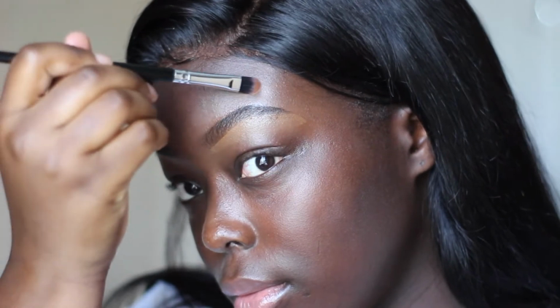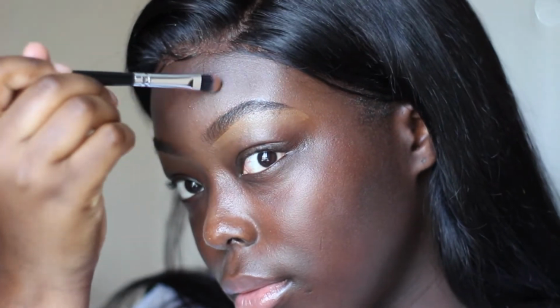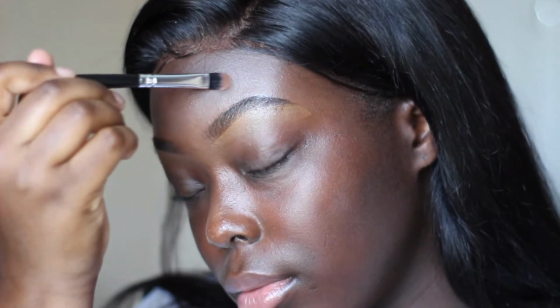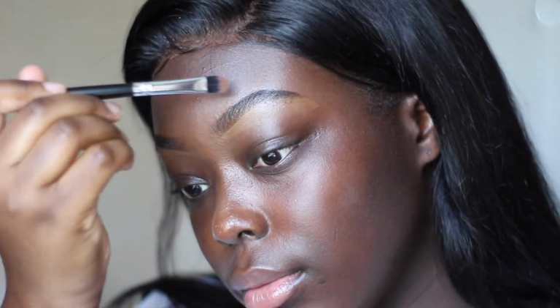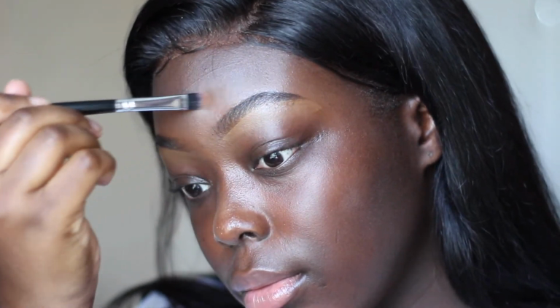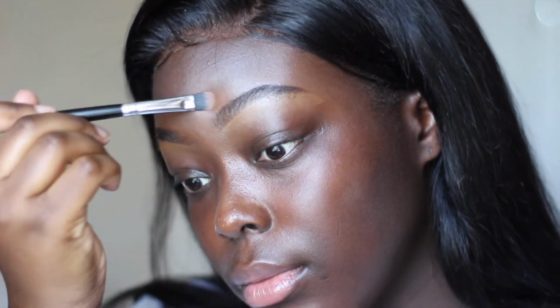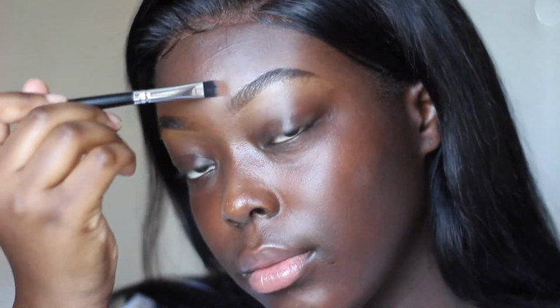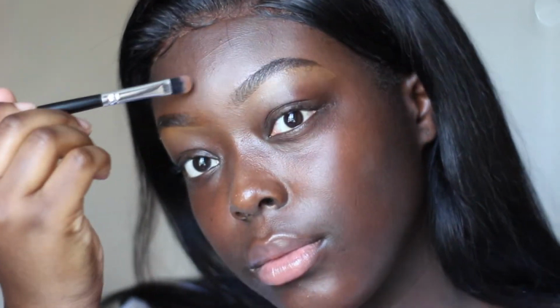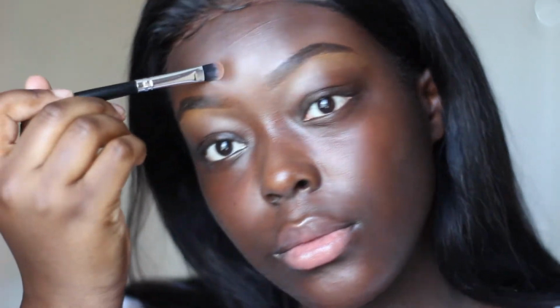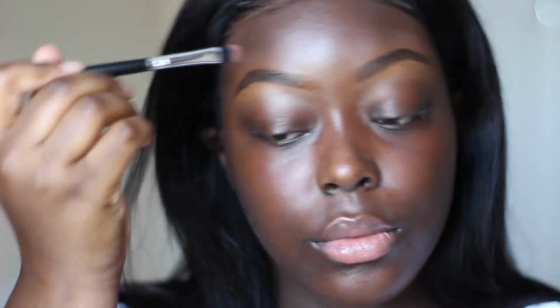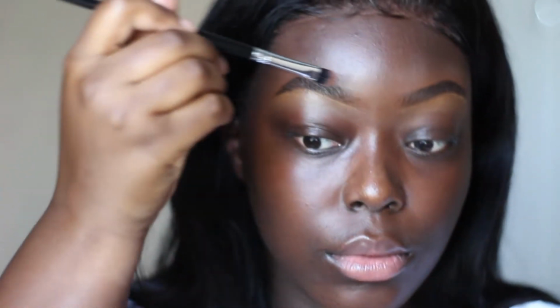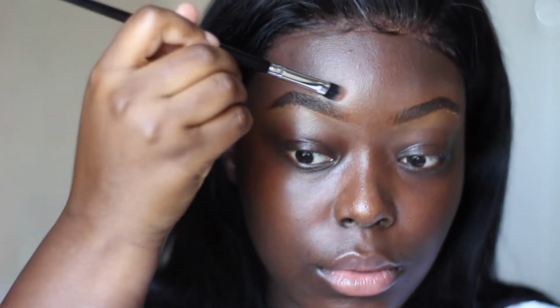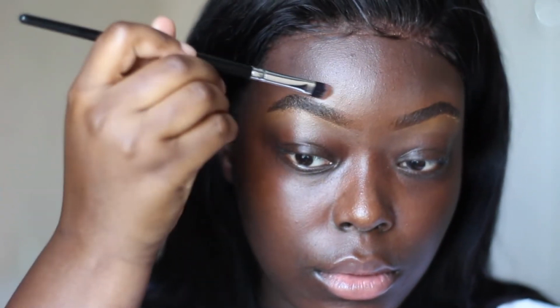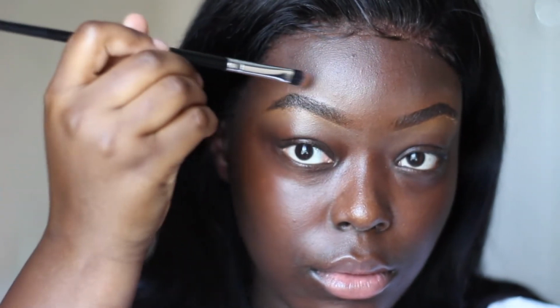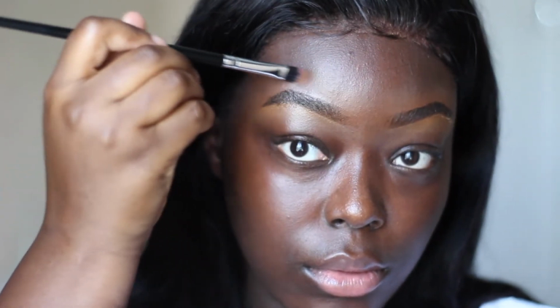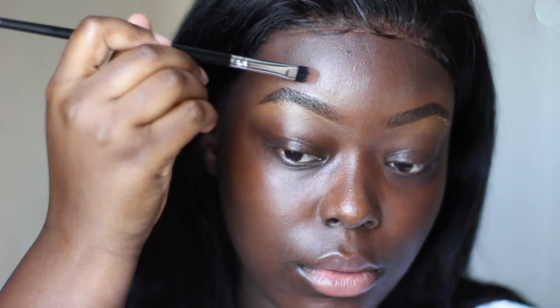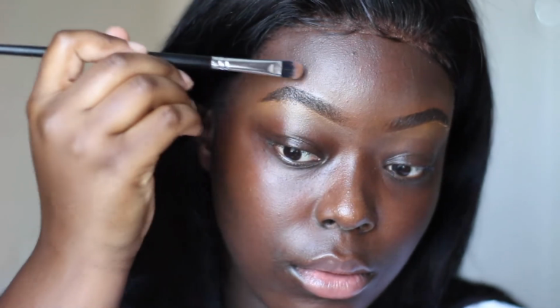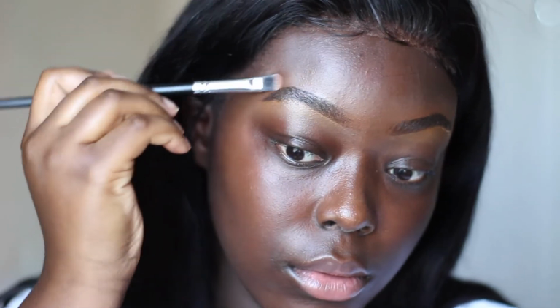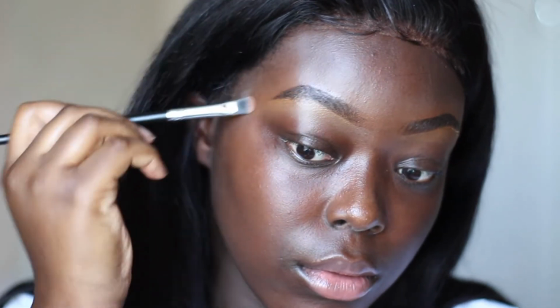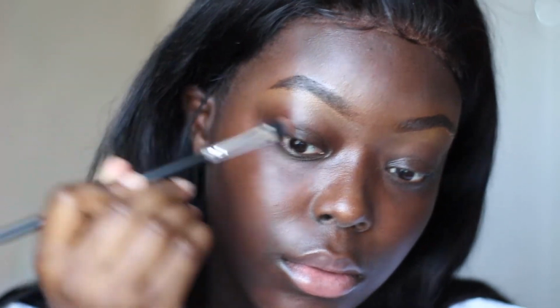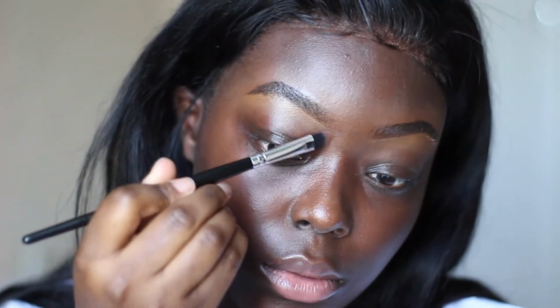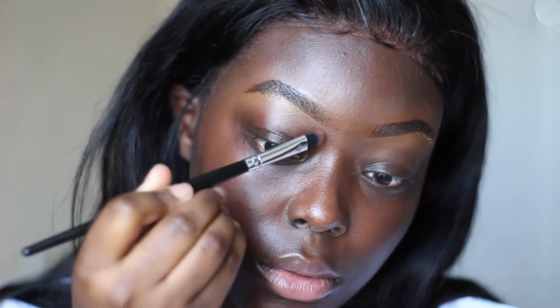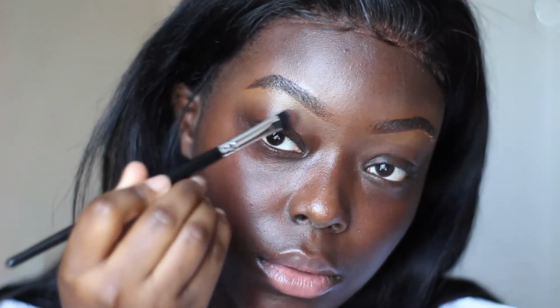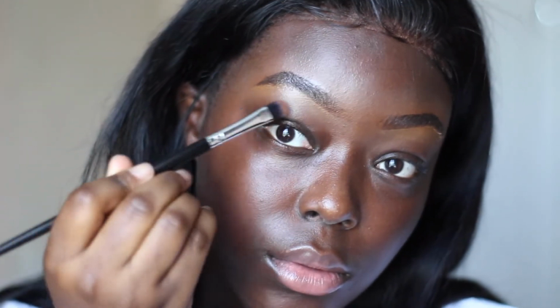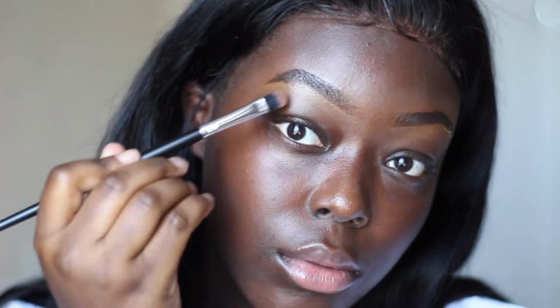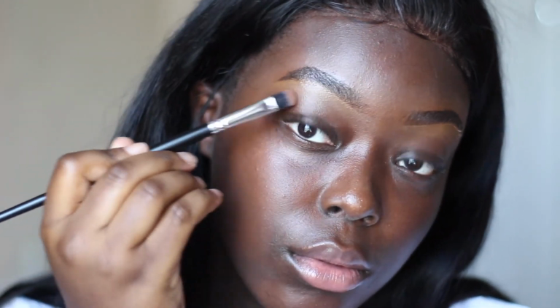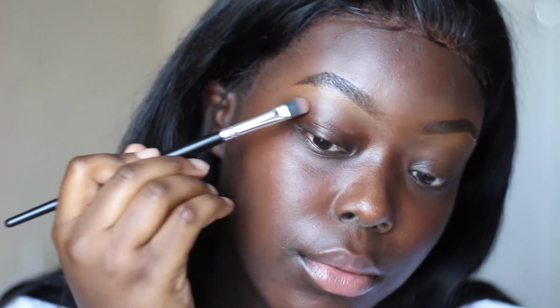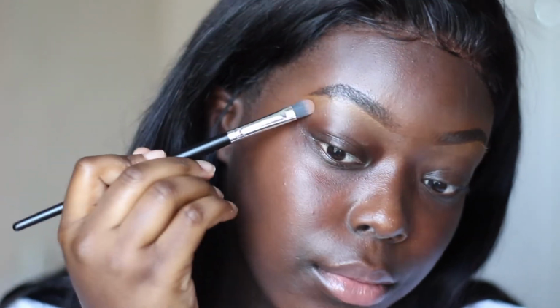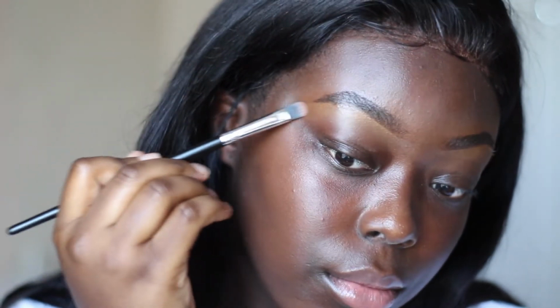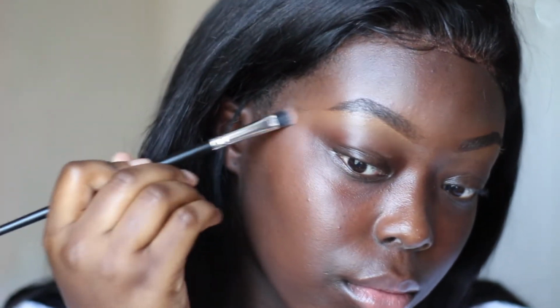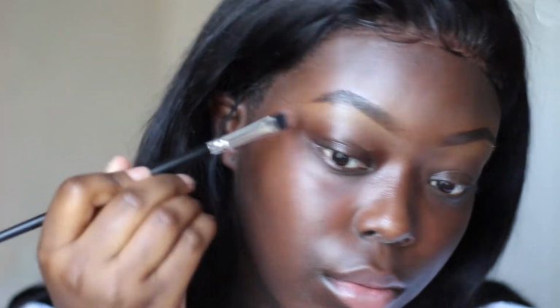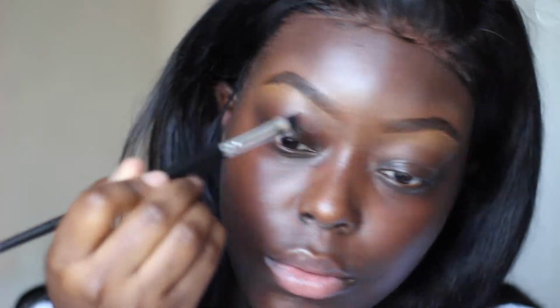First I start off with my eyebrows. The key to a natural eyebrow is to do a skin tone concealer on the top of your brow and a lighter concealer at the bottom.